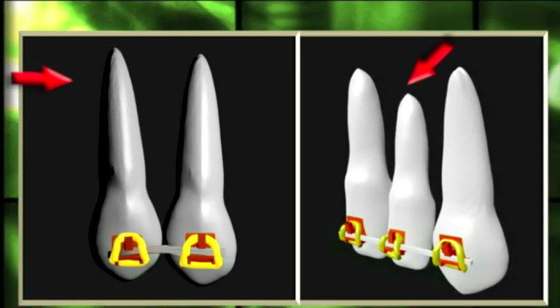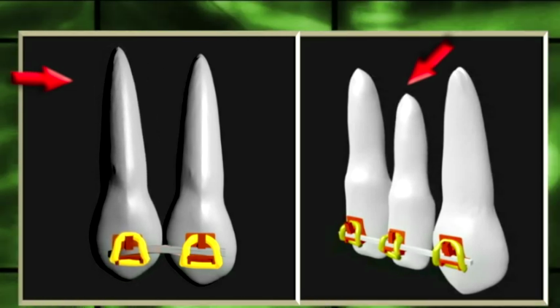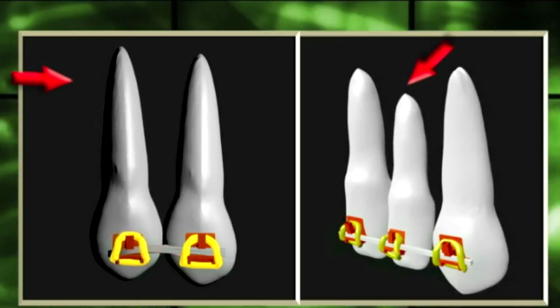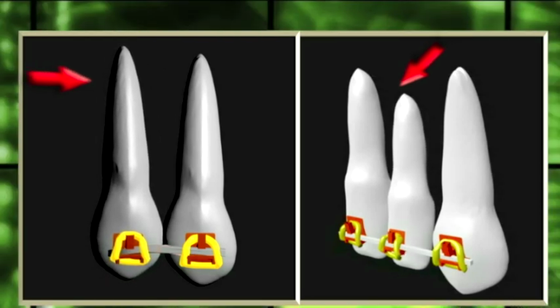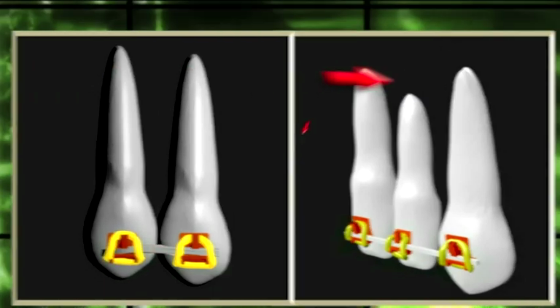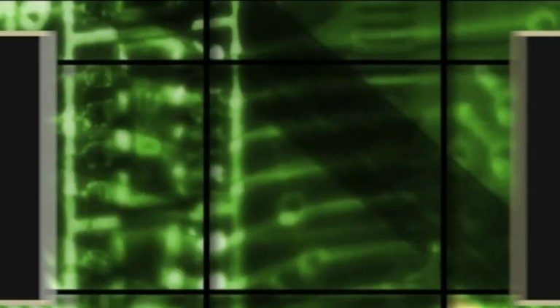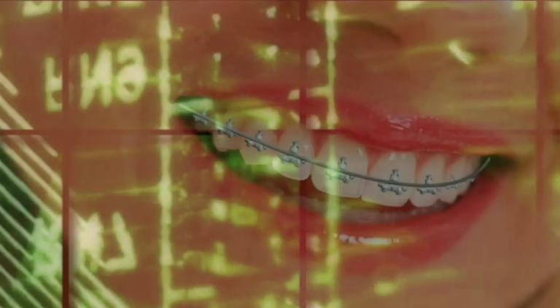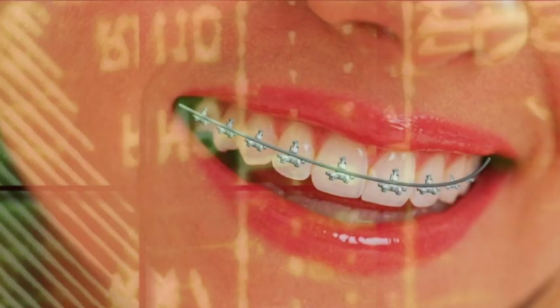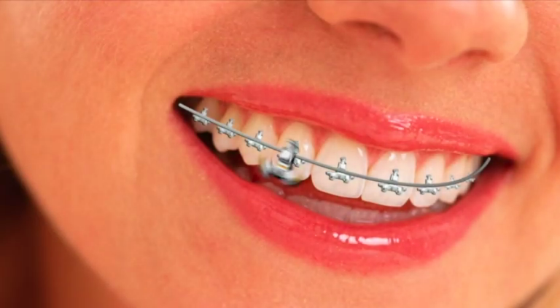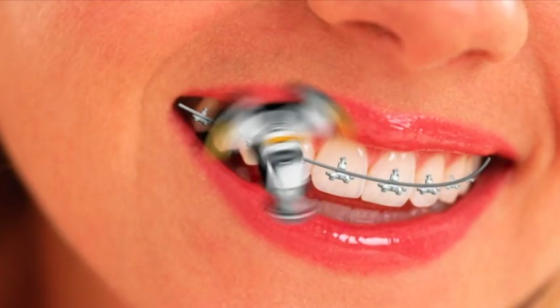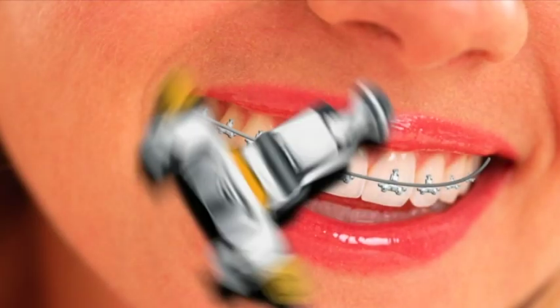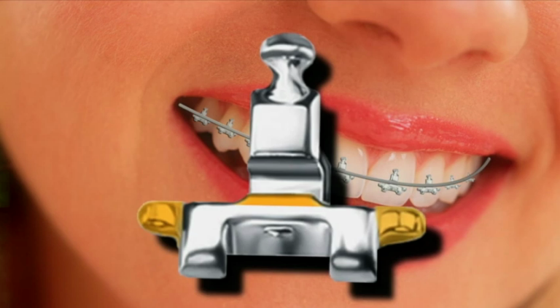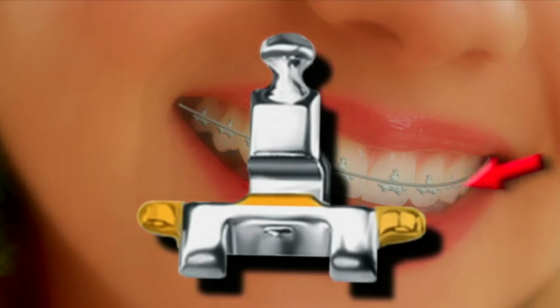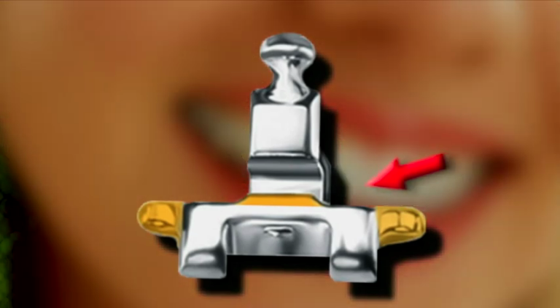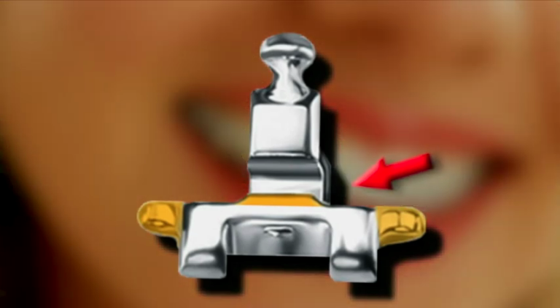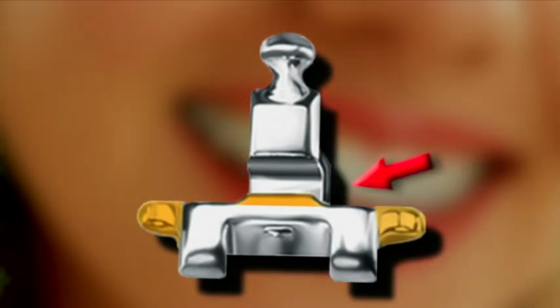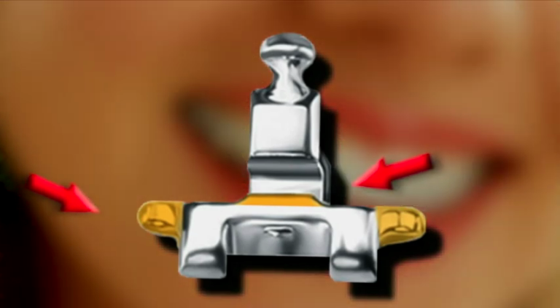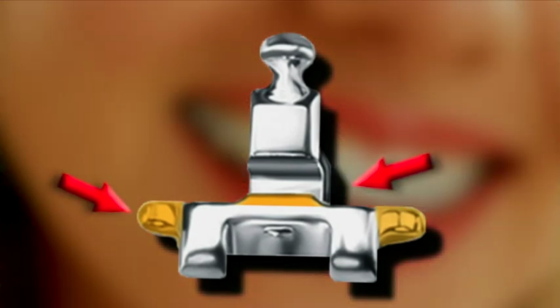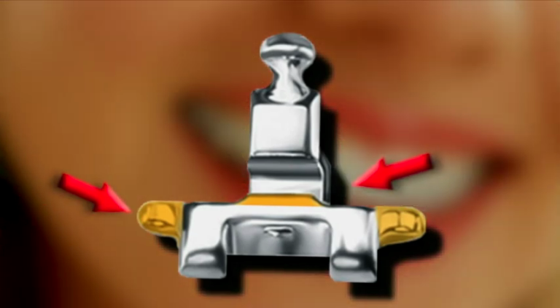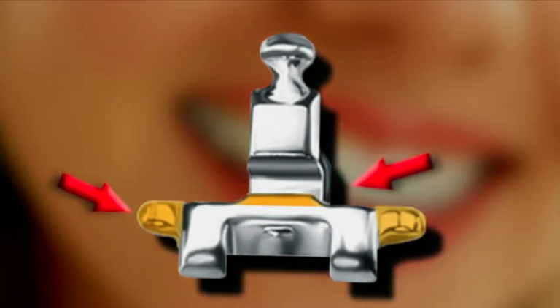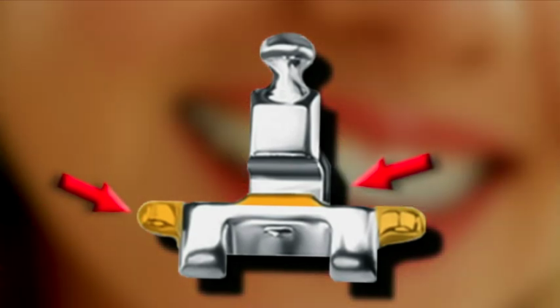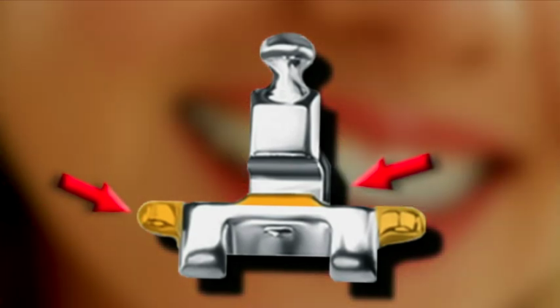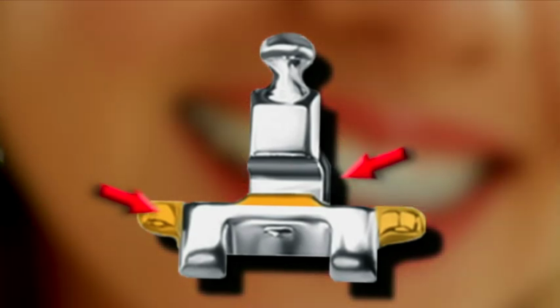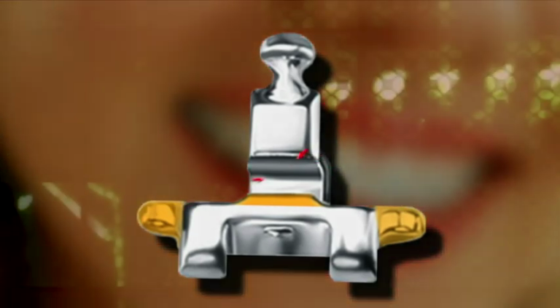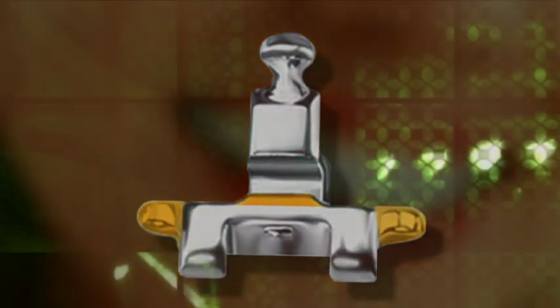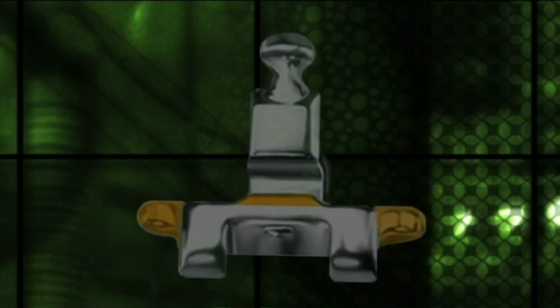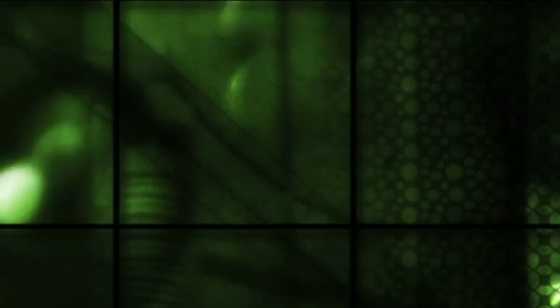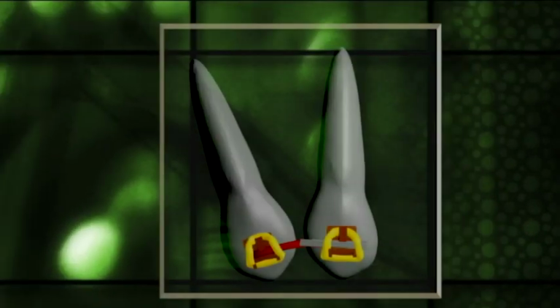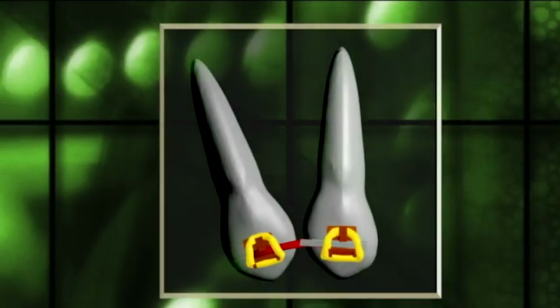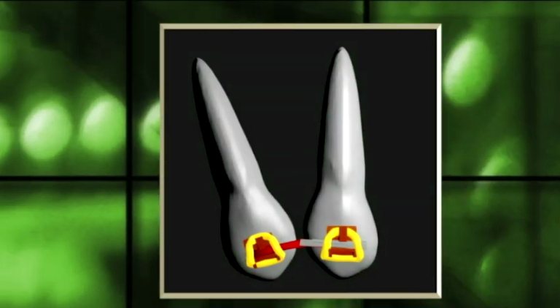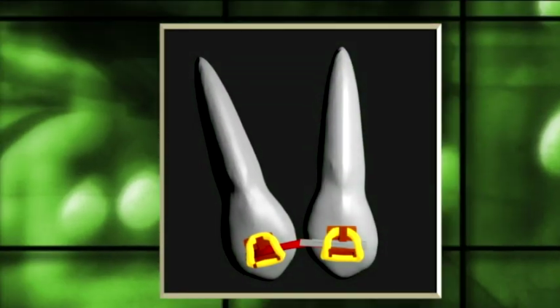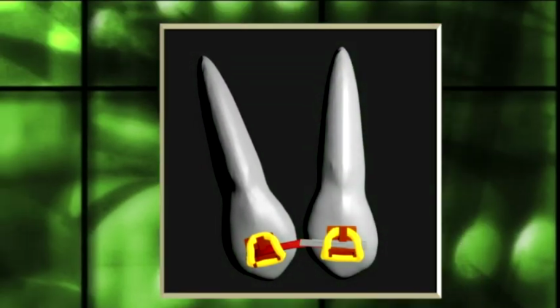From the very first appointment, Fast Brace's technology brackets have an elevated slot and a unique elbow design. The elbows of the bracket help tip the root from the beginning of treatment.